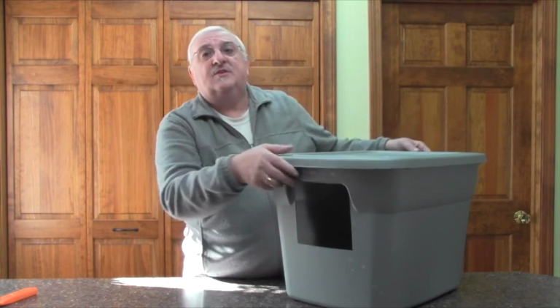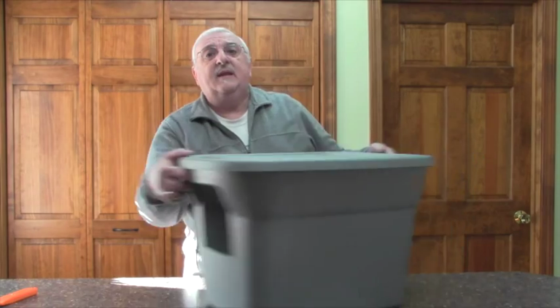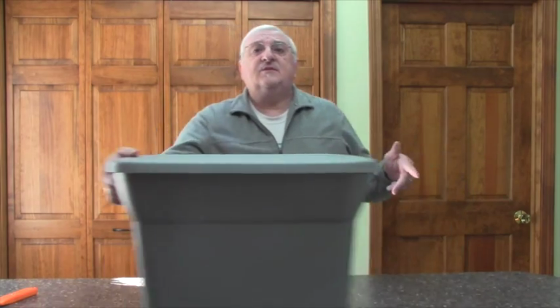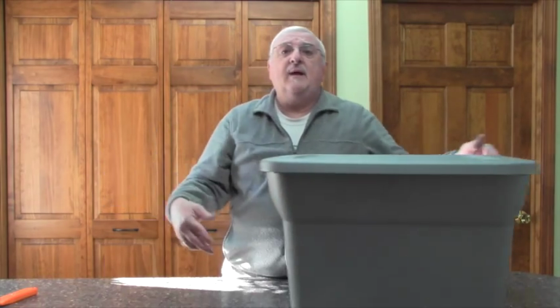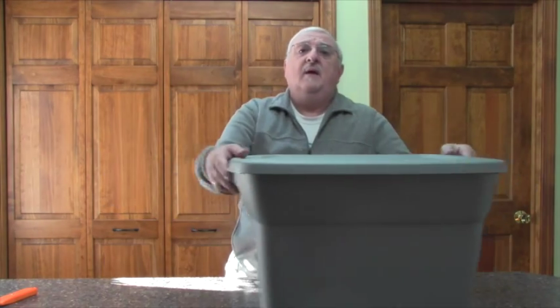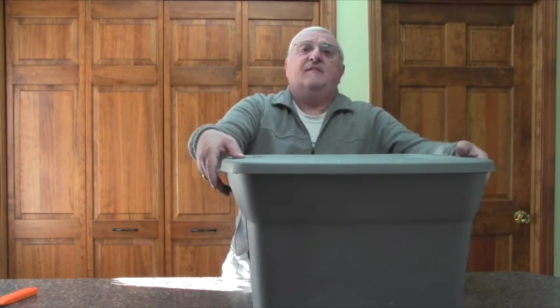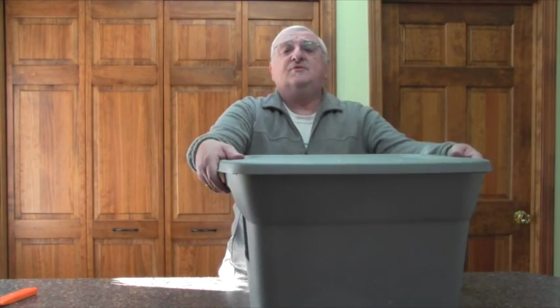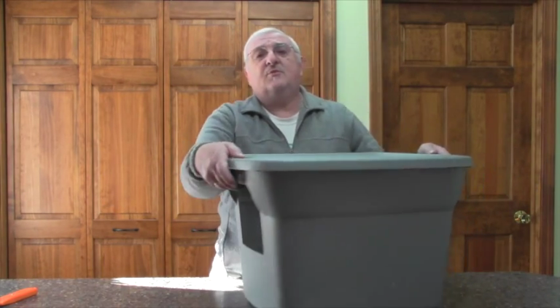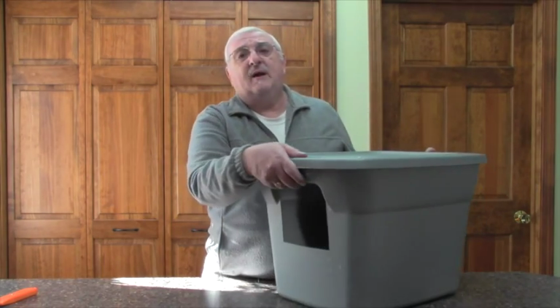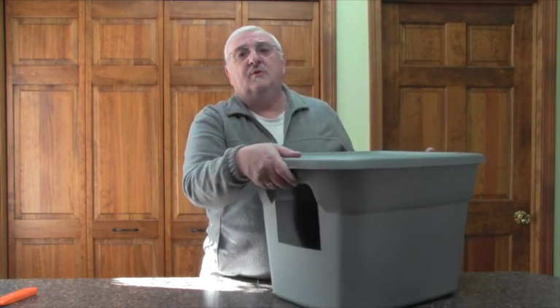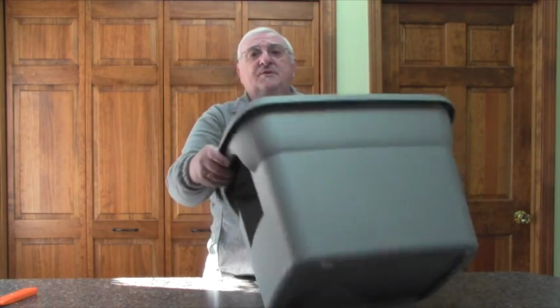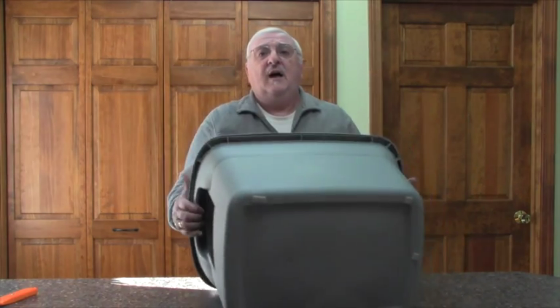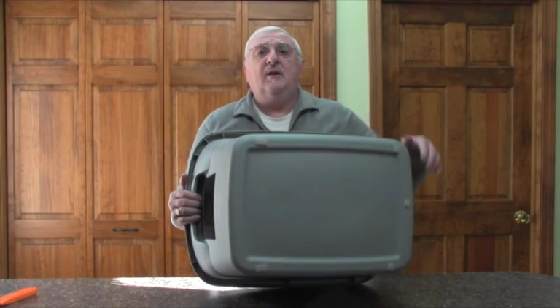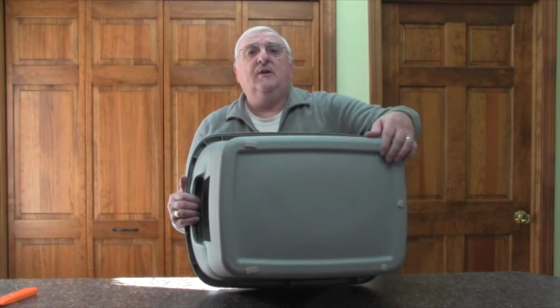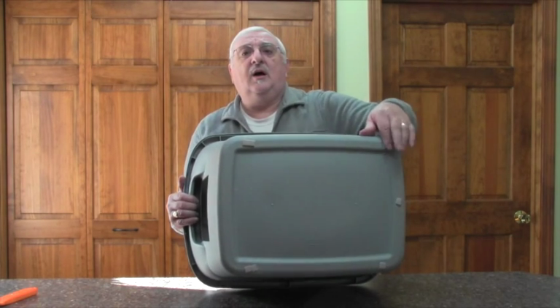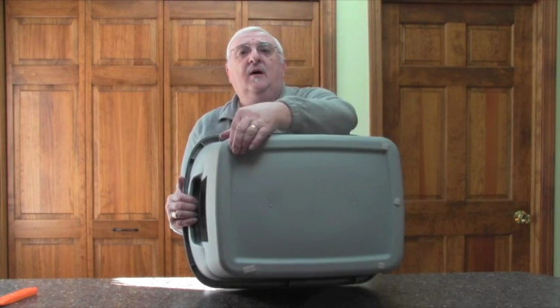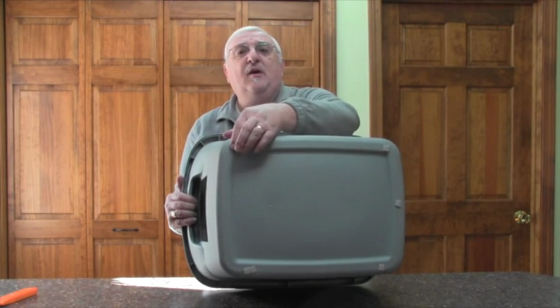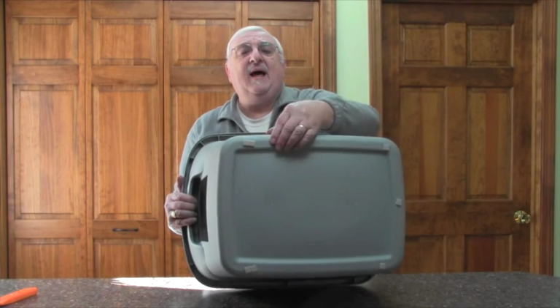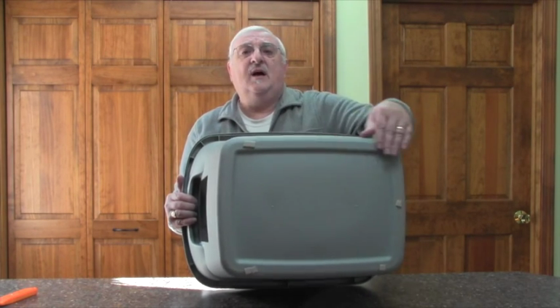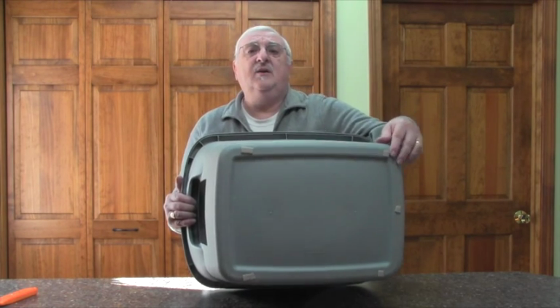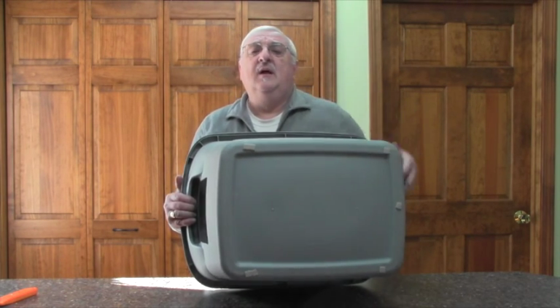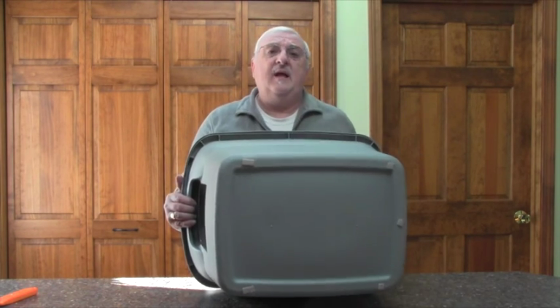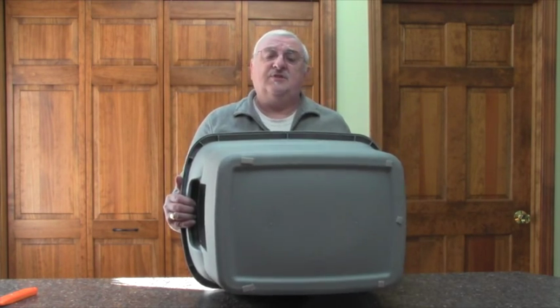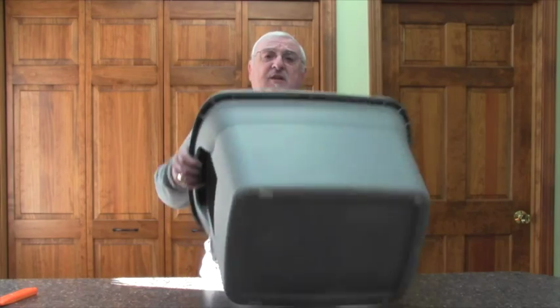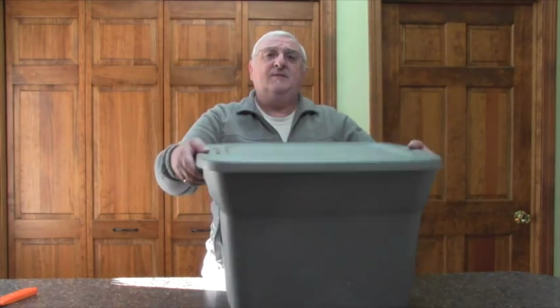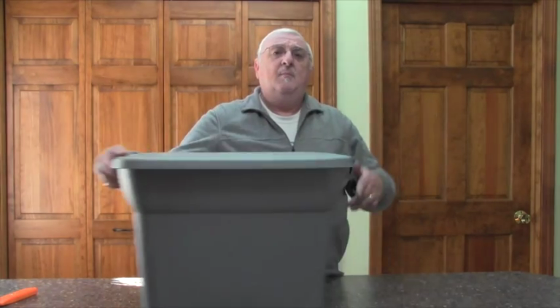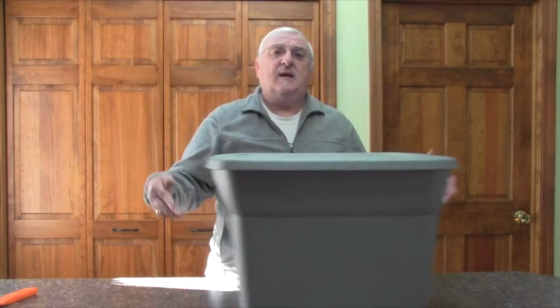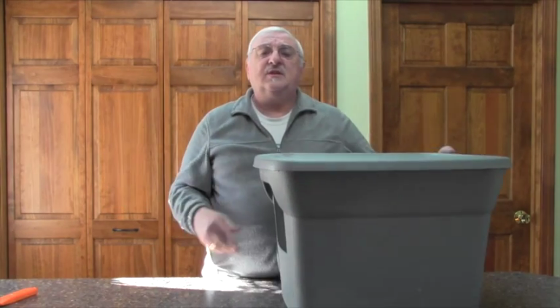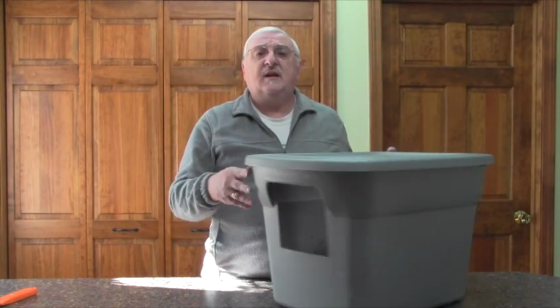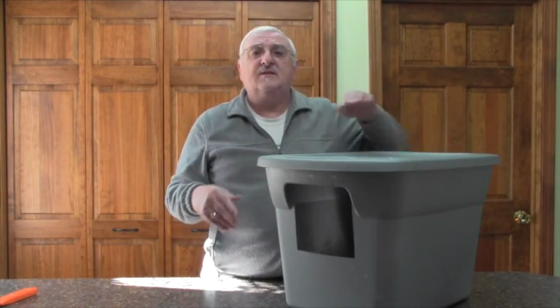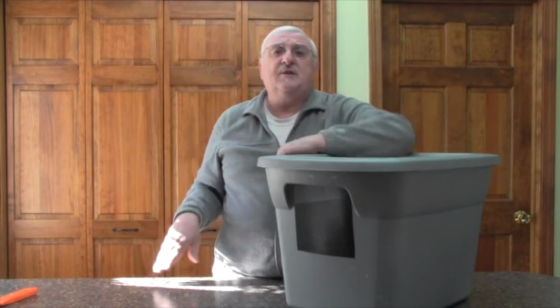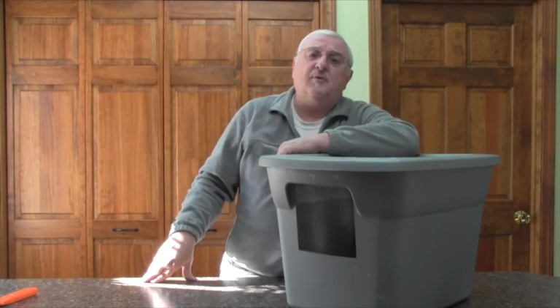Just to make it easy to slide around on the floor without scratching up my hardwood floors, I put little felt pads on the bottom. Those self-stick pads make it nice so it doesn't scratch up the floor.